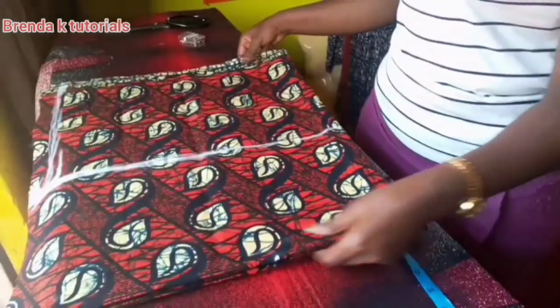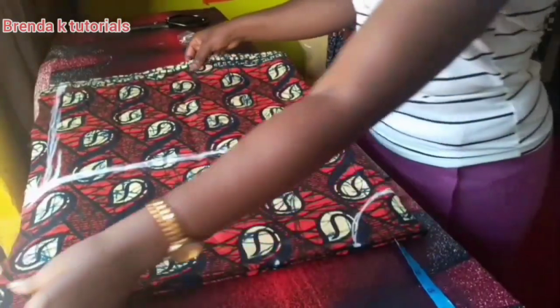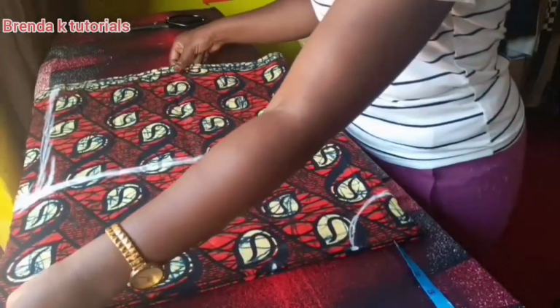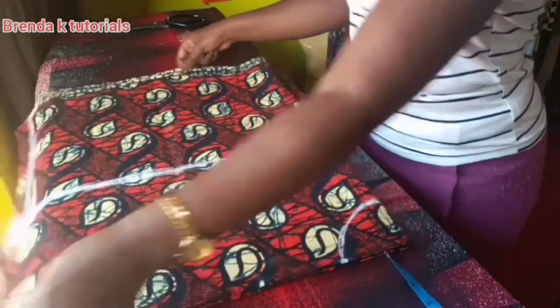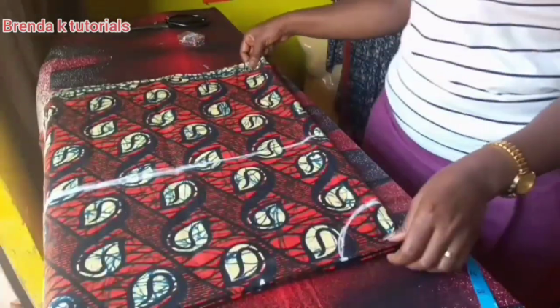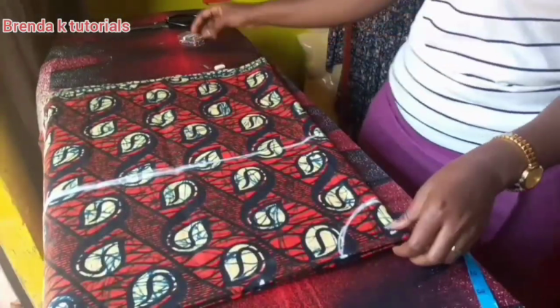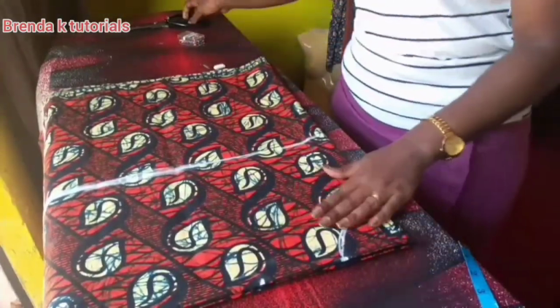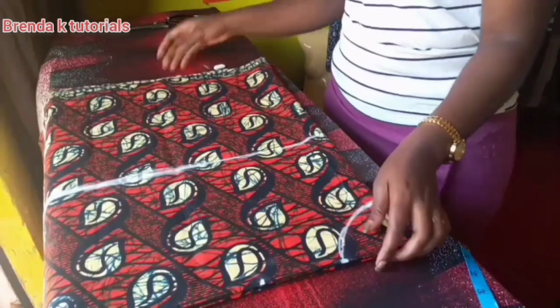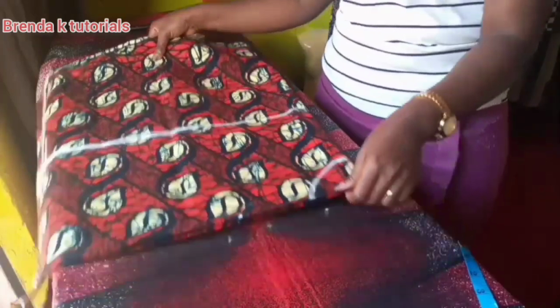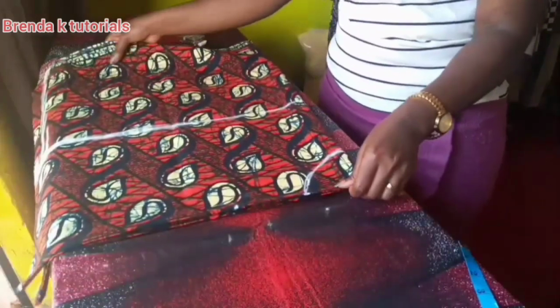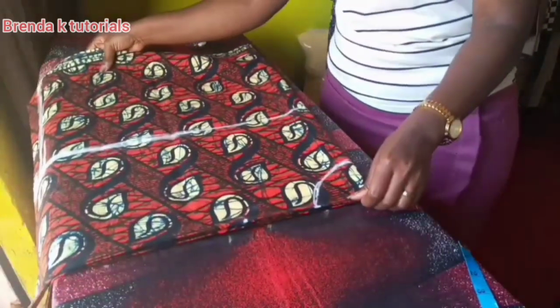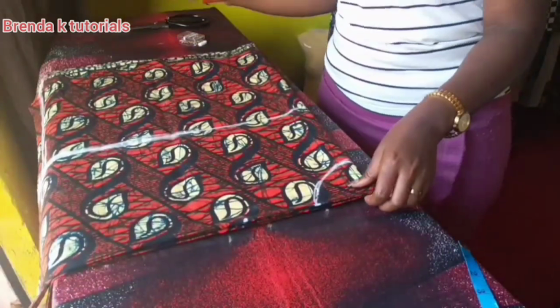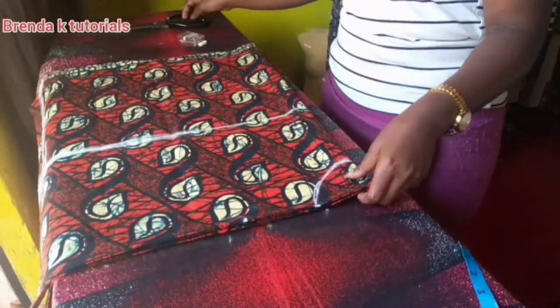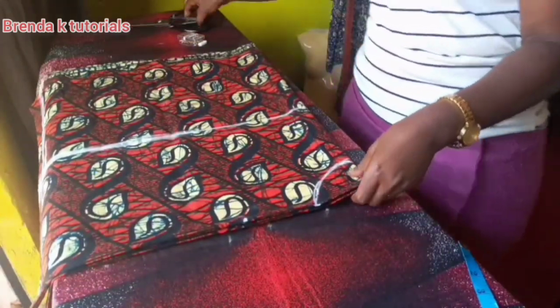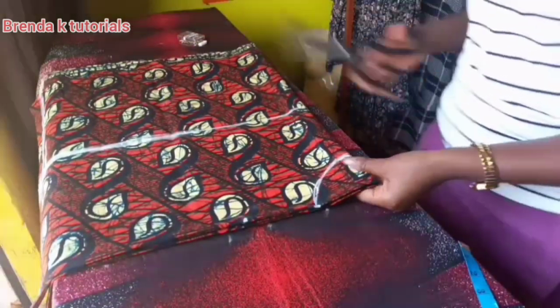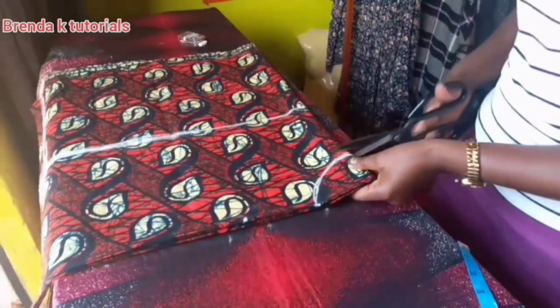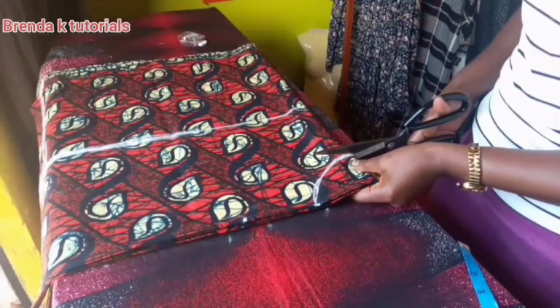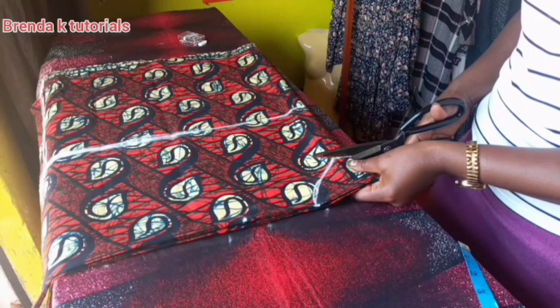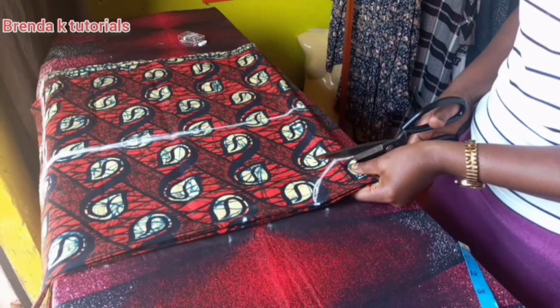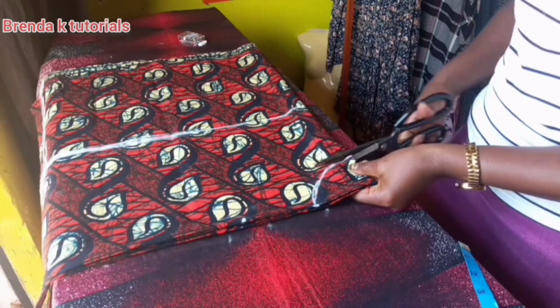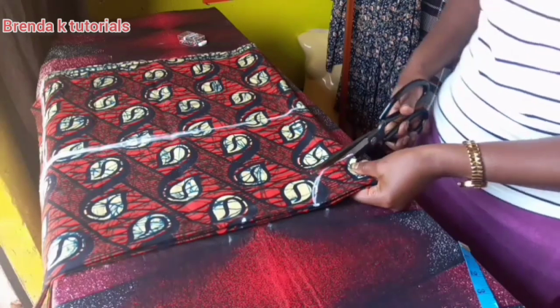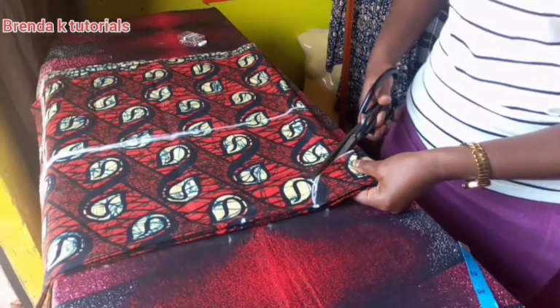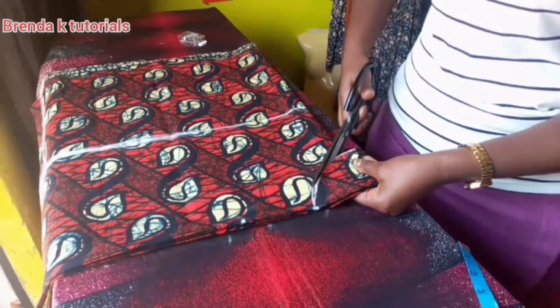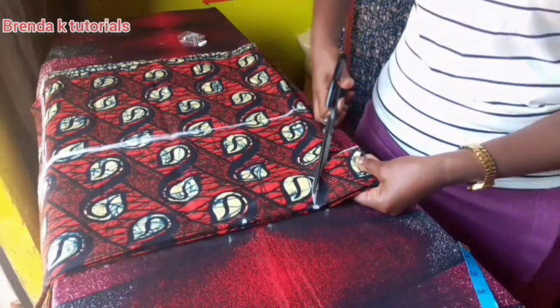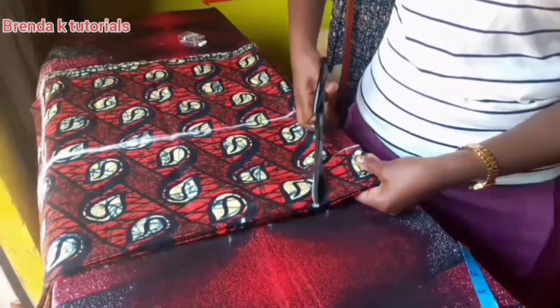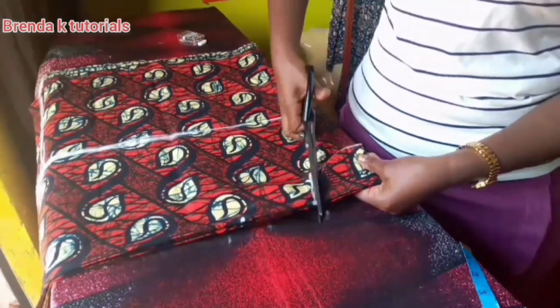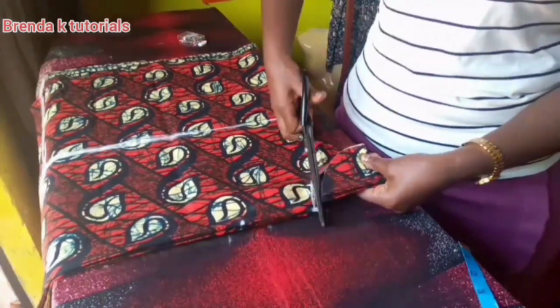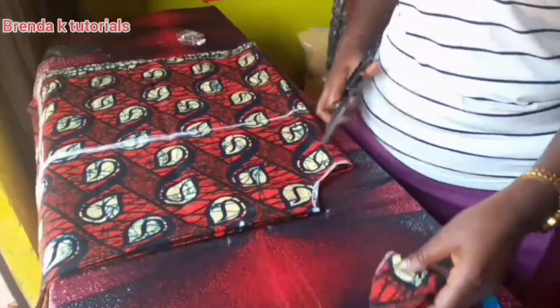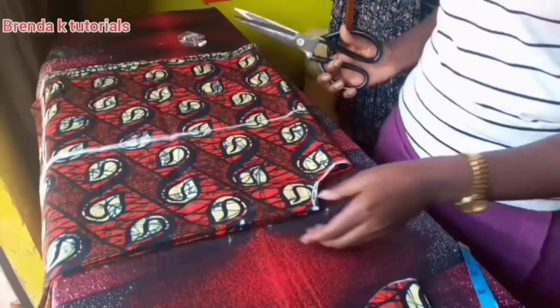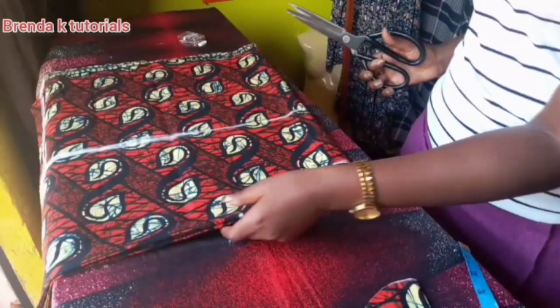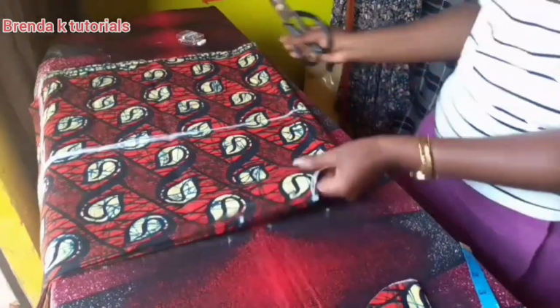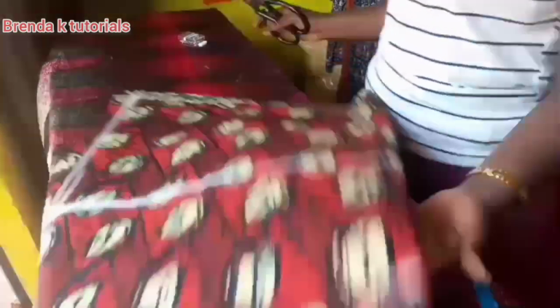That's all you need to mark on this top. We're going to cut it out now — you can see how easy it is.